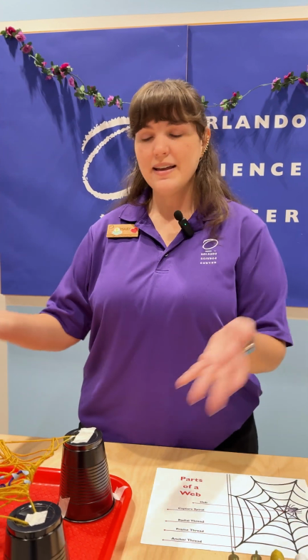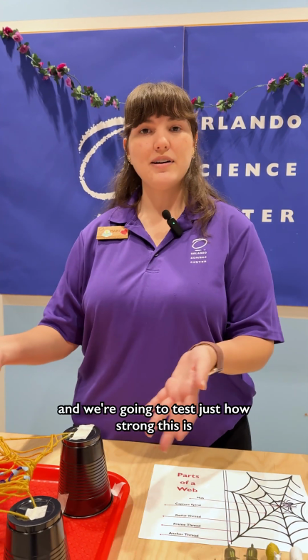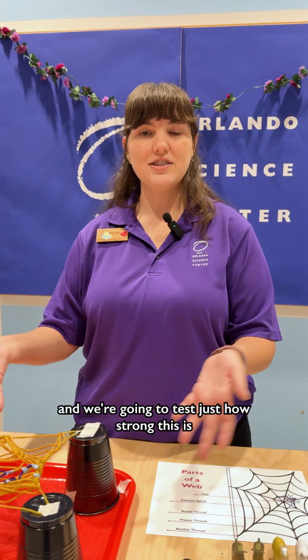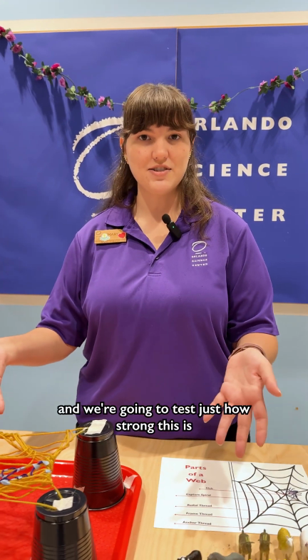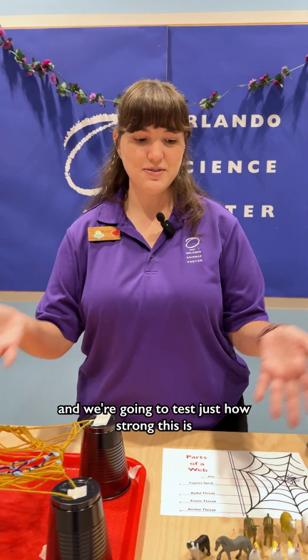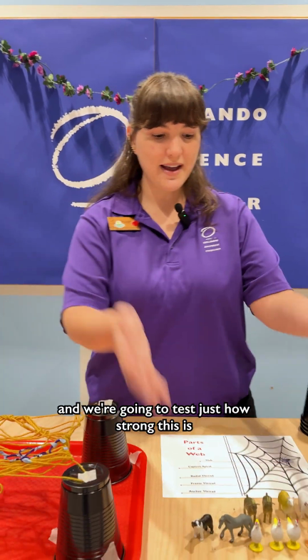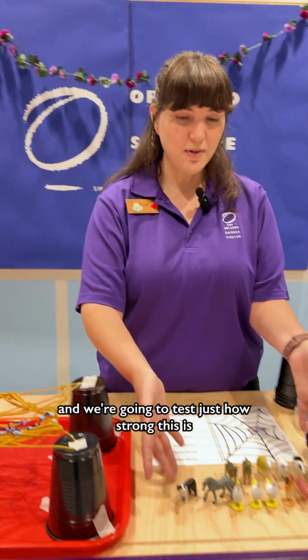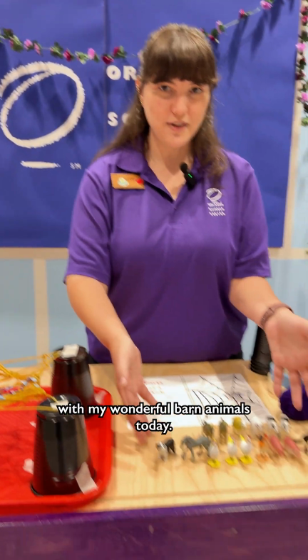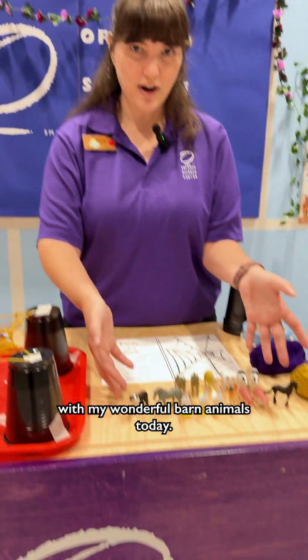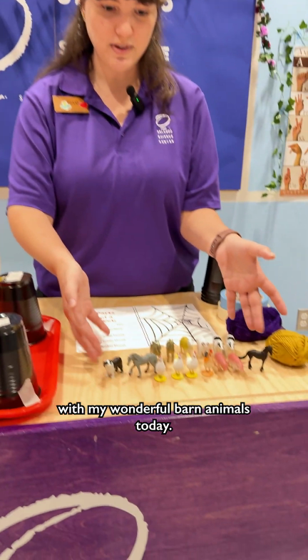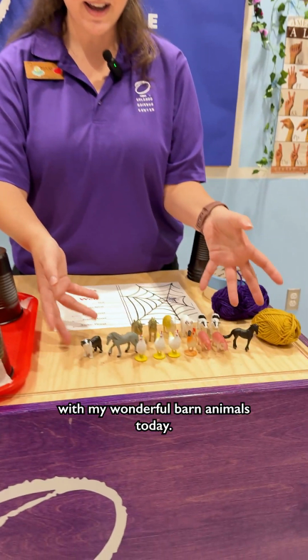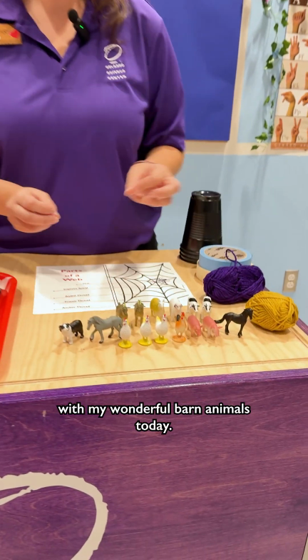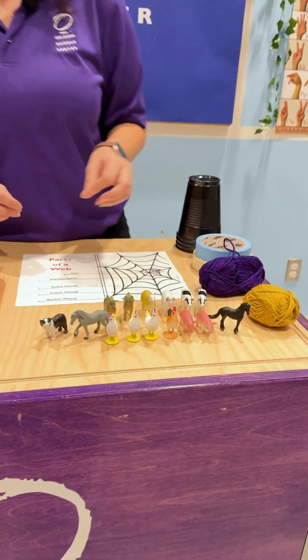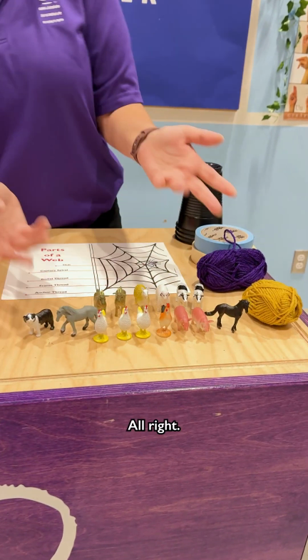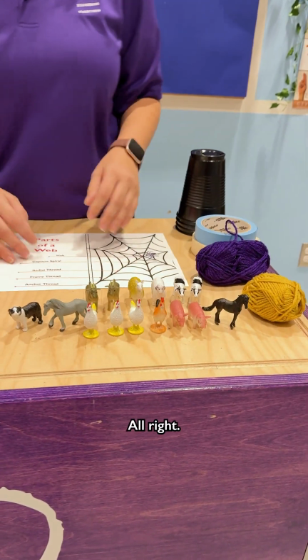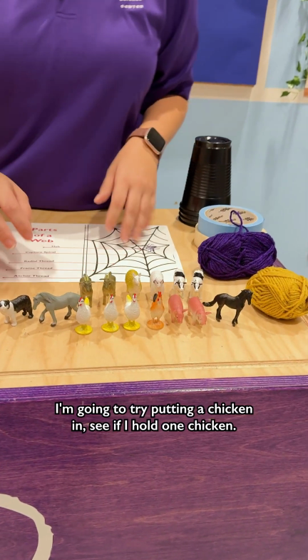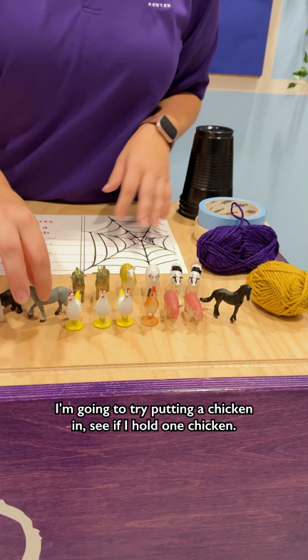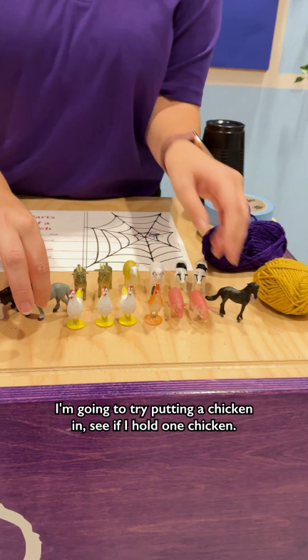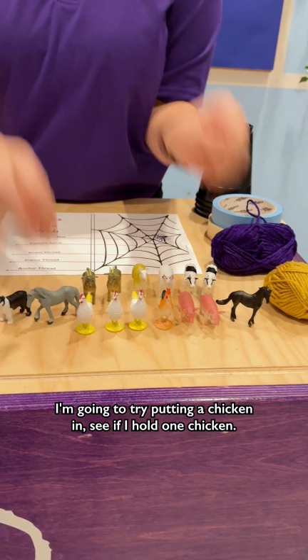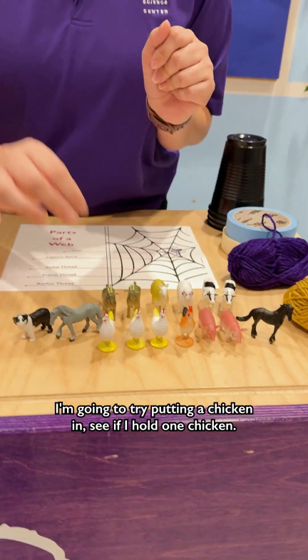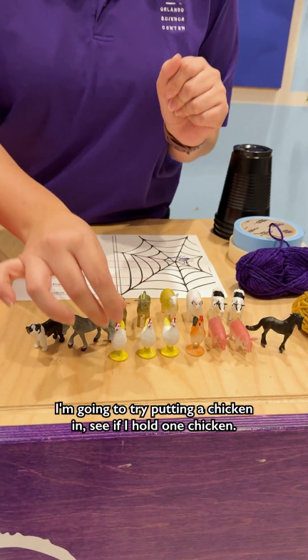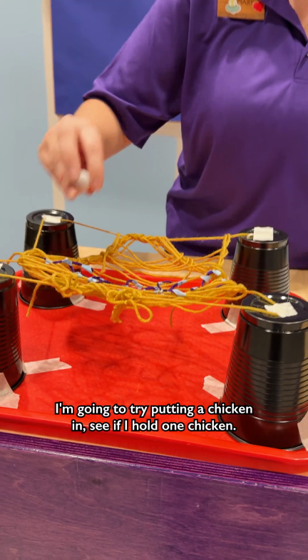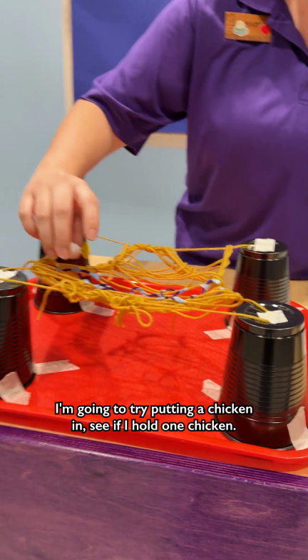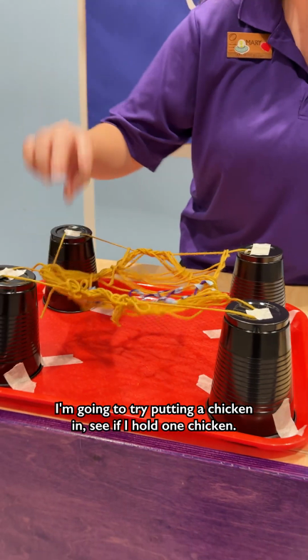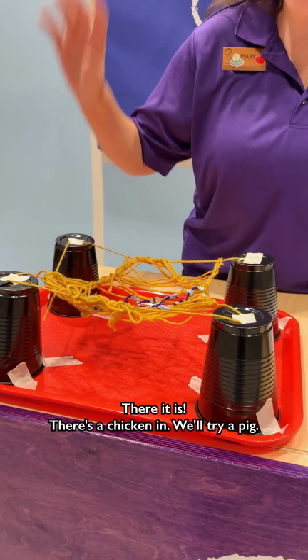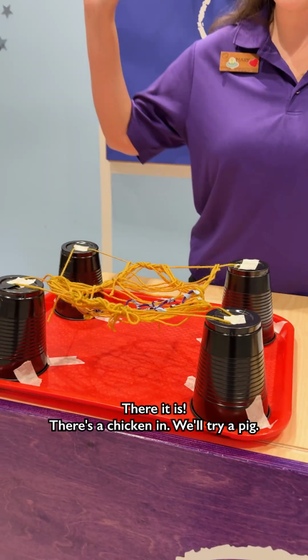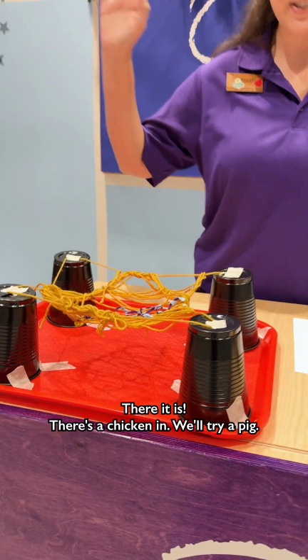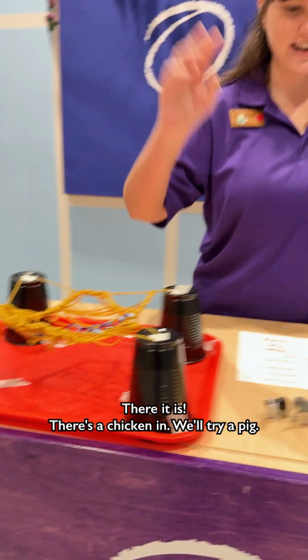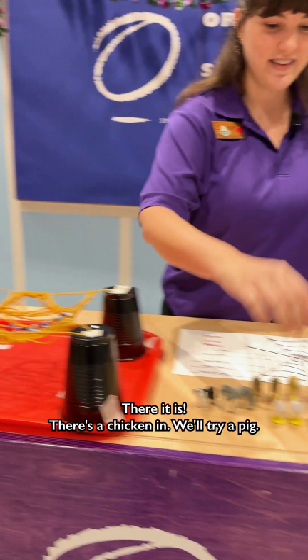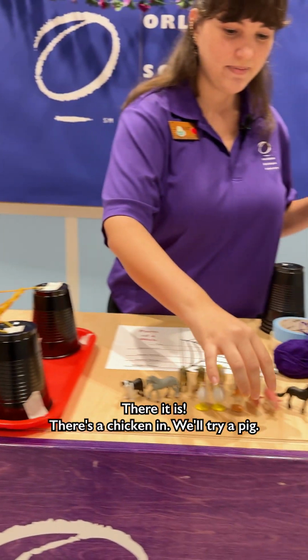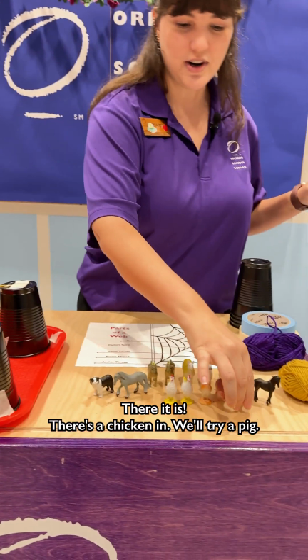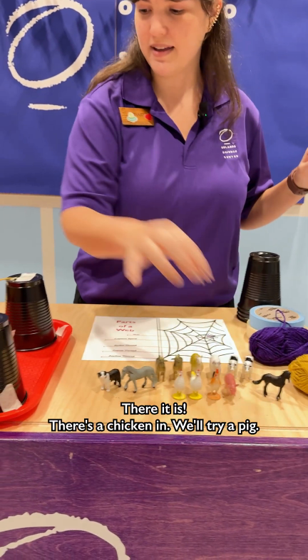And we're going to test just how strong this is with my wonderful barn animals today. I'm going to try putting a chicken in — see if it'll hold one chicken. There it is, there's a chicken in! We'll try a pig.